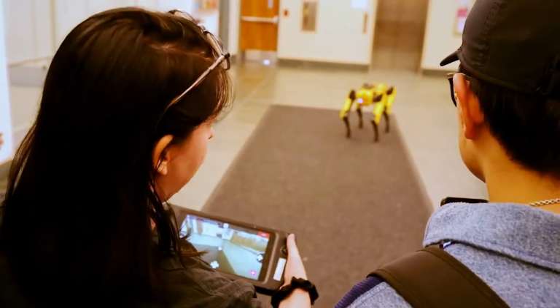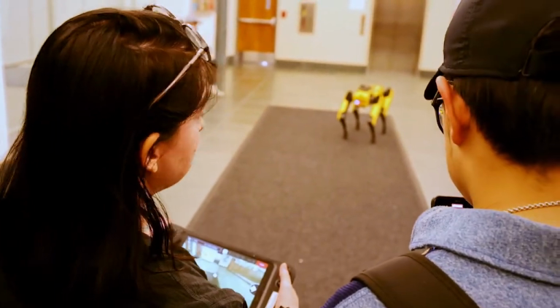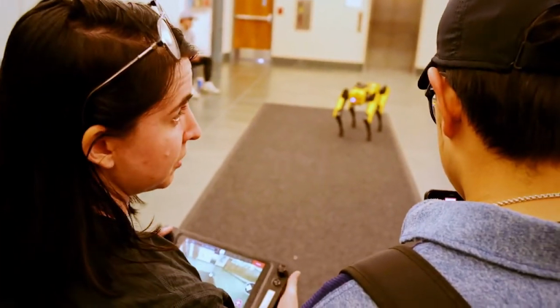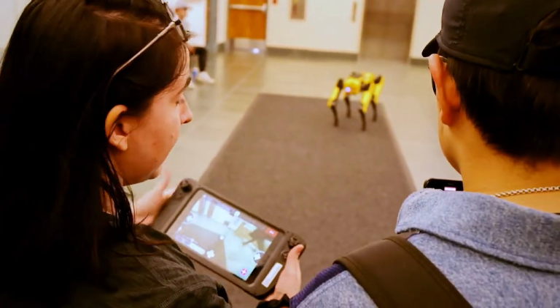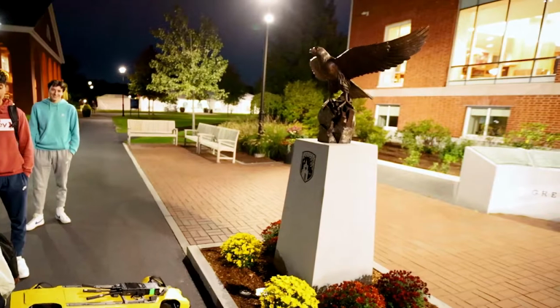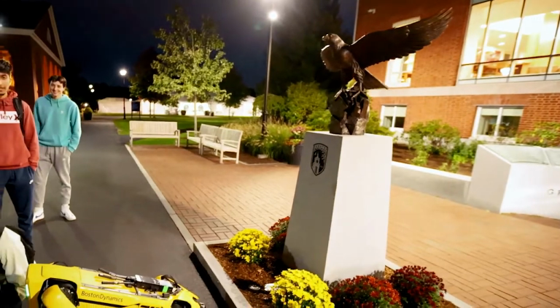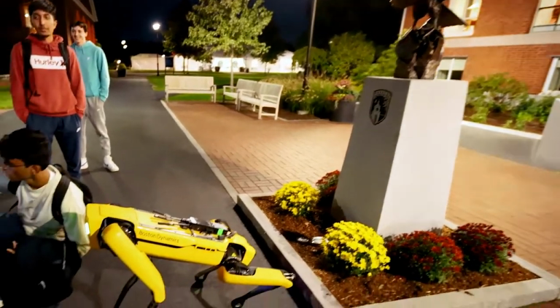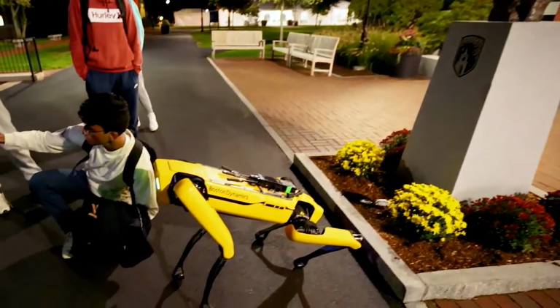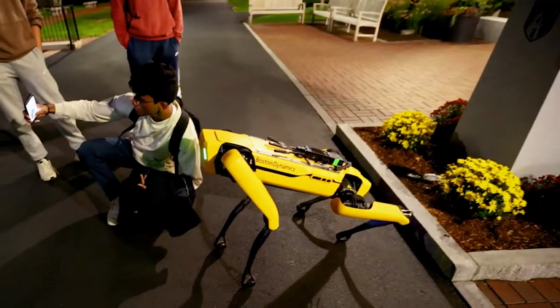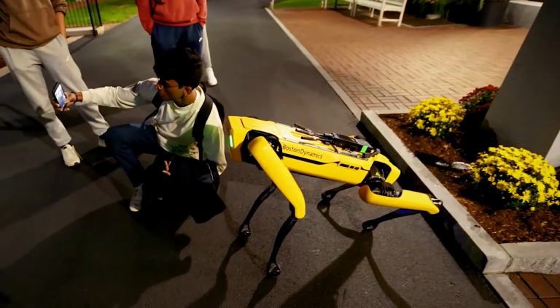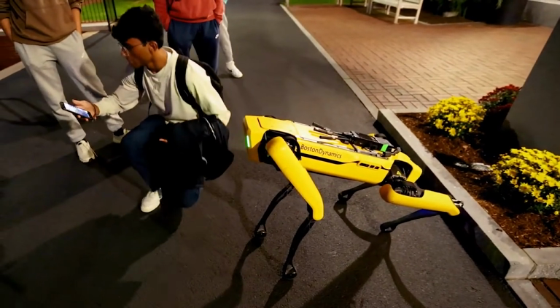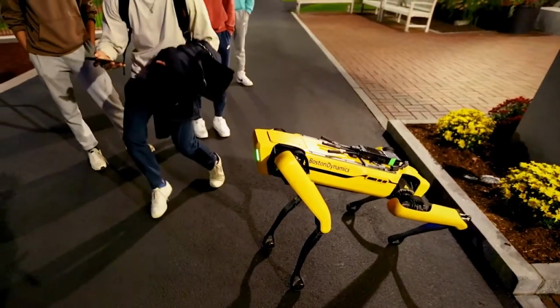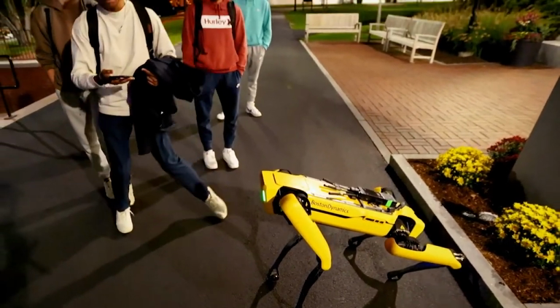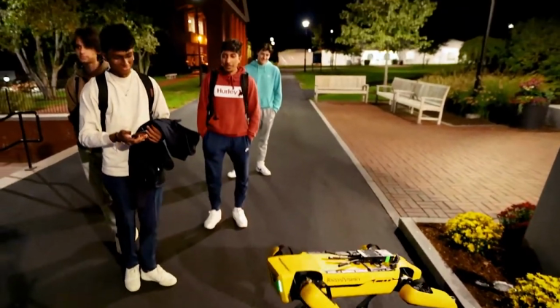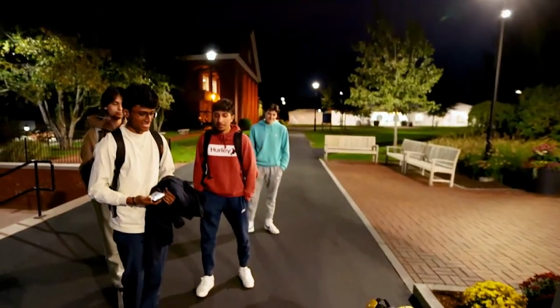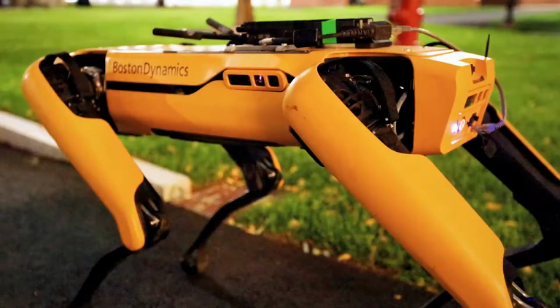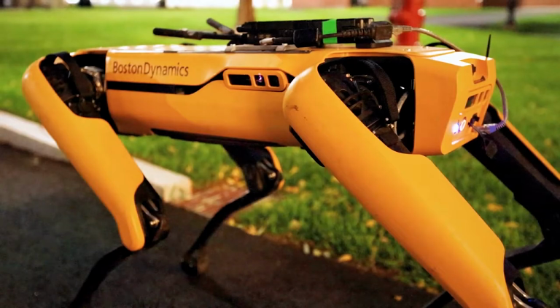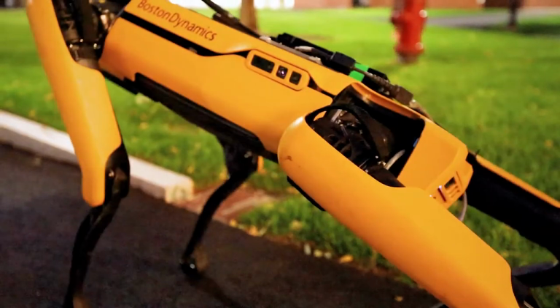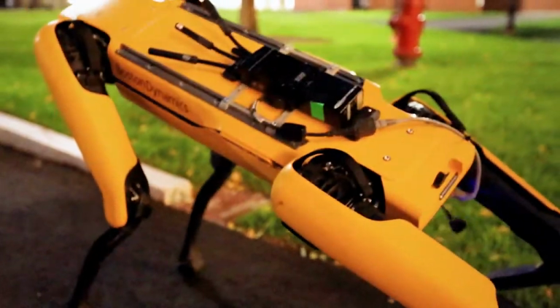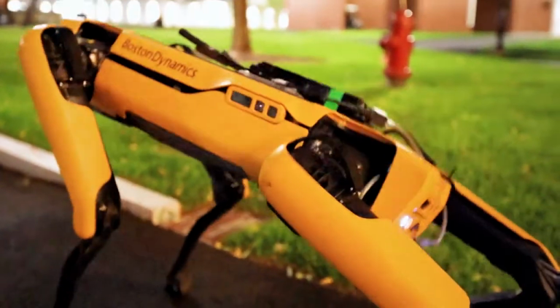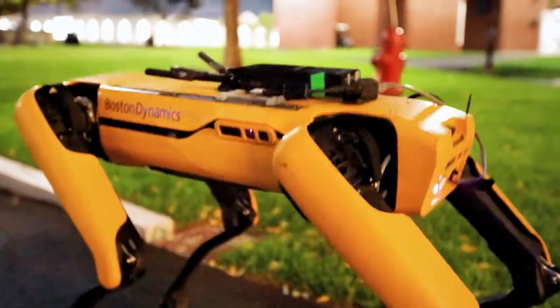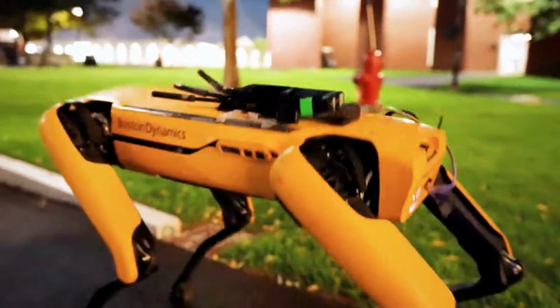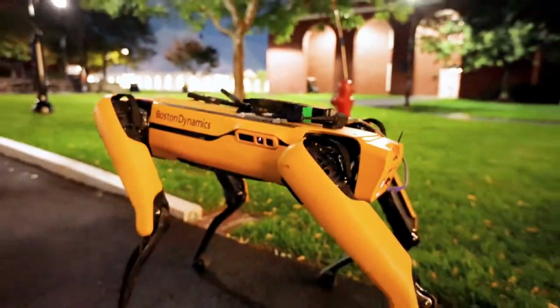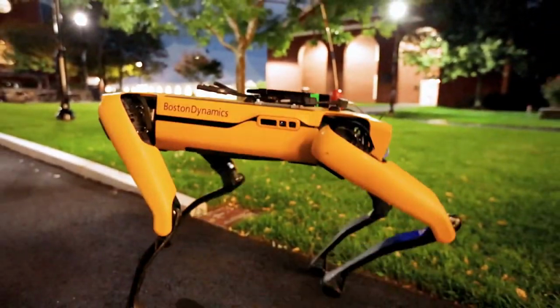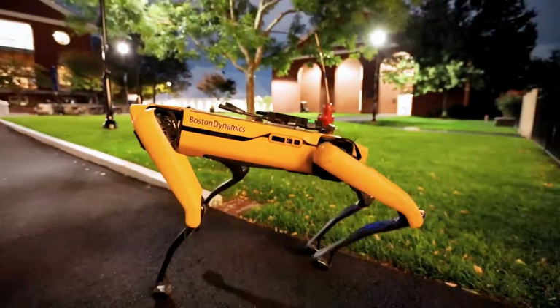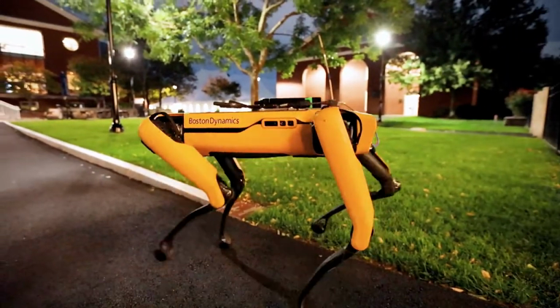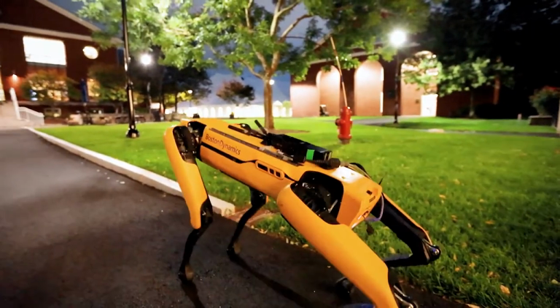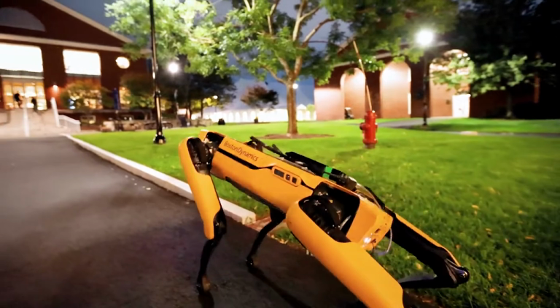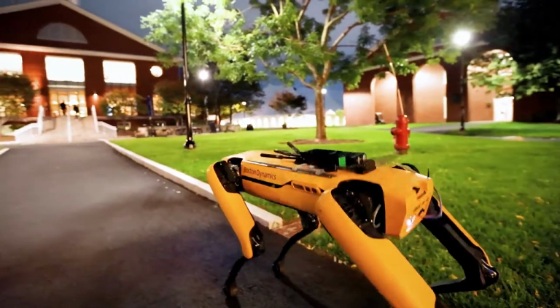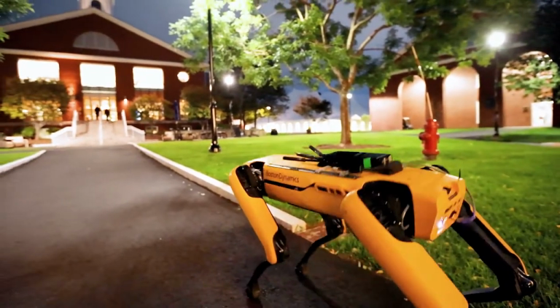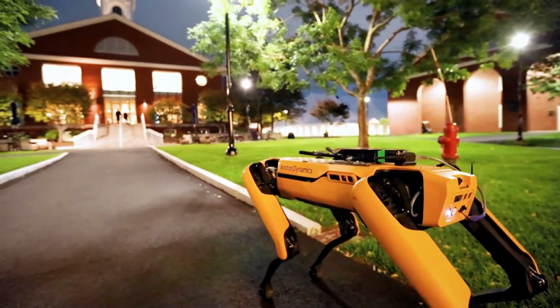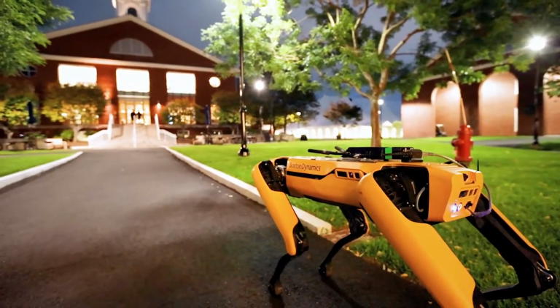We'll use Spot for a variety of jobs, typically where we find the jobs to be dirty, dull, or dangerous — put the robot in harm's way, if you will — and keep humans from getting hurt.